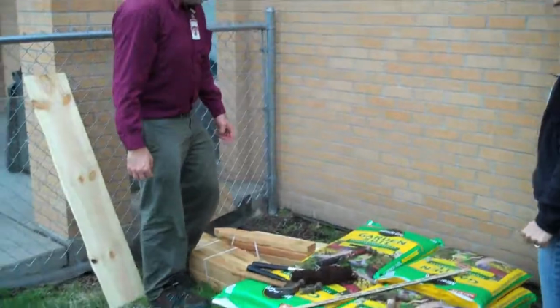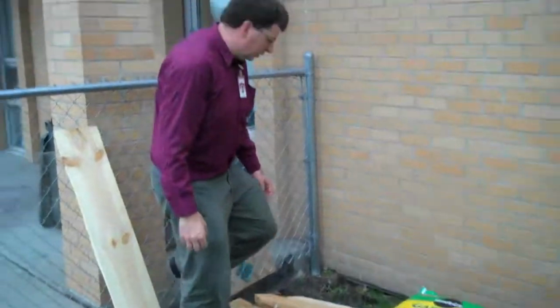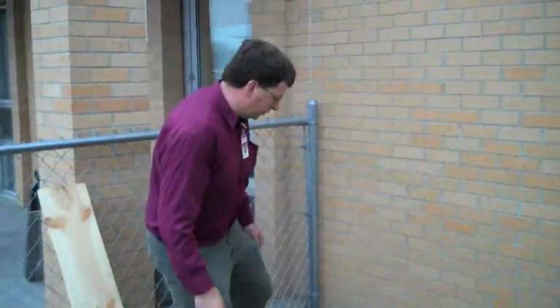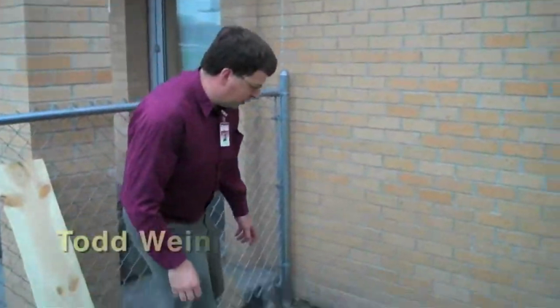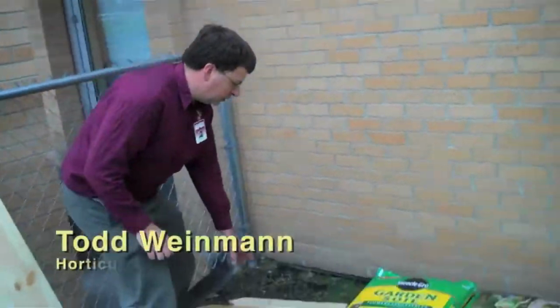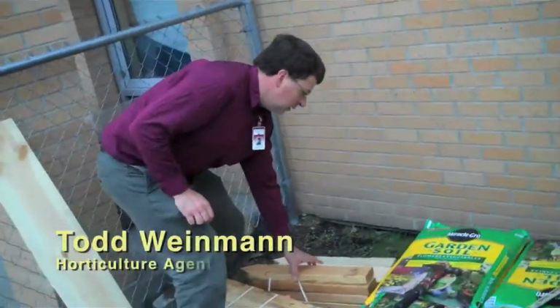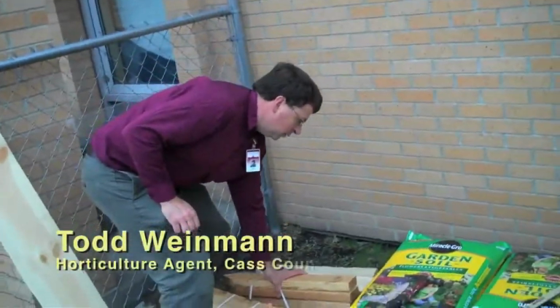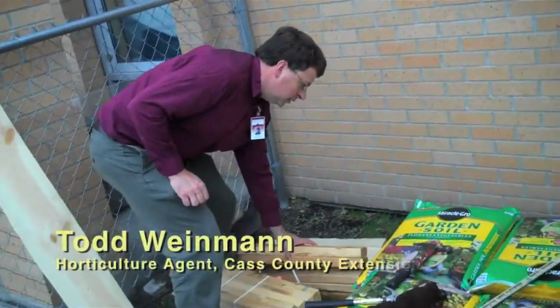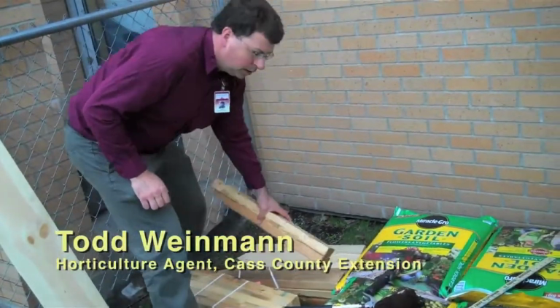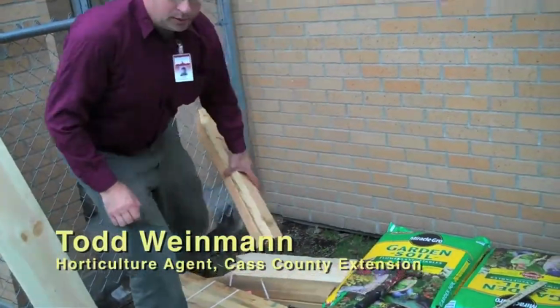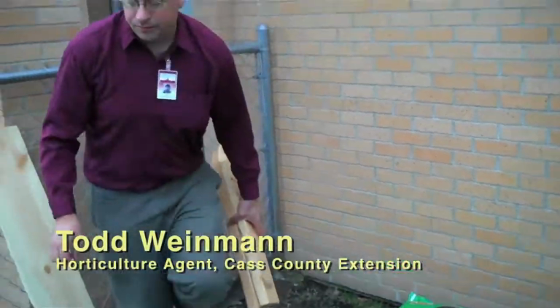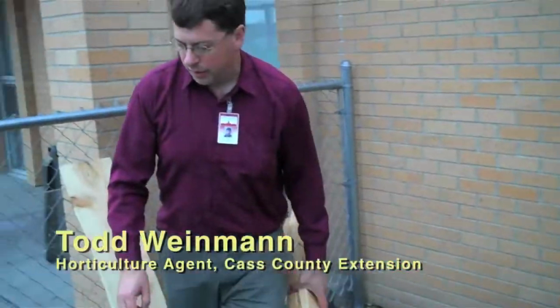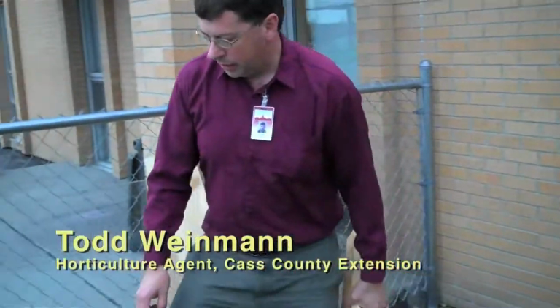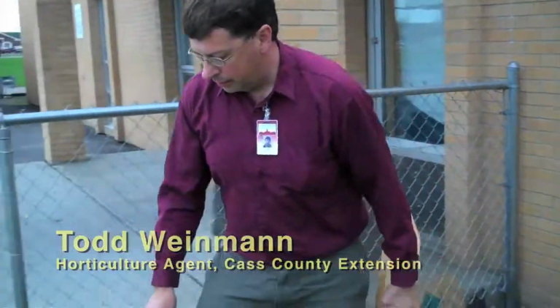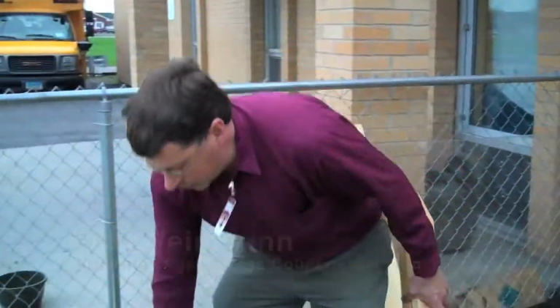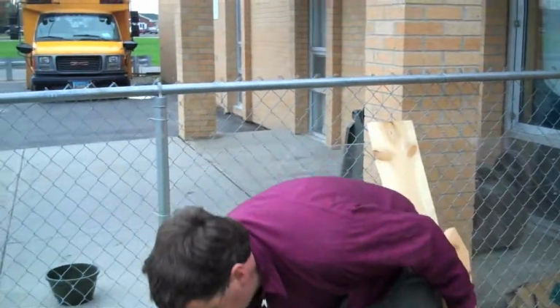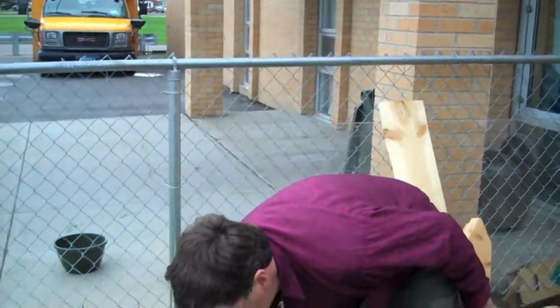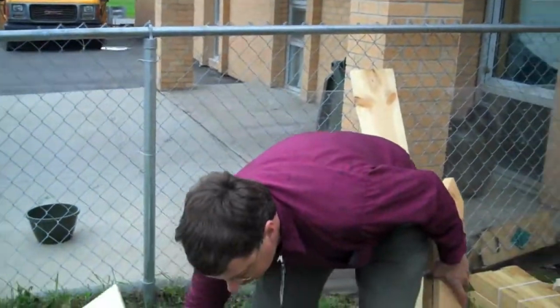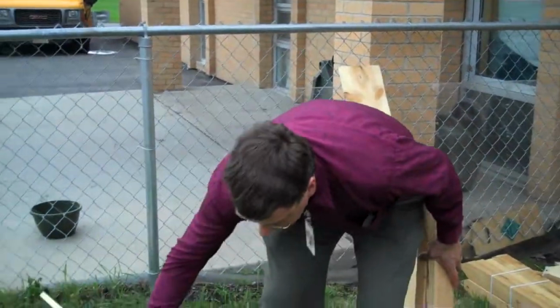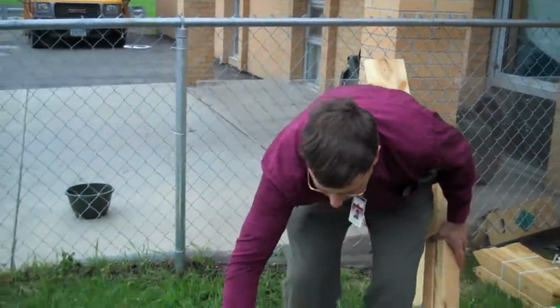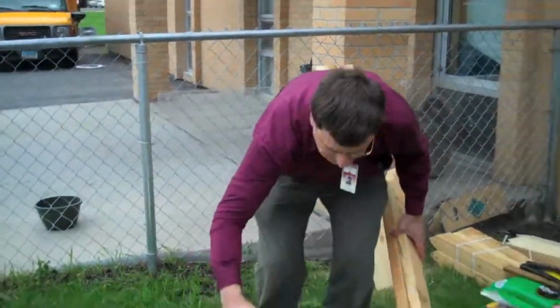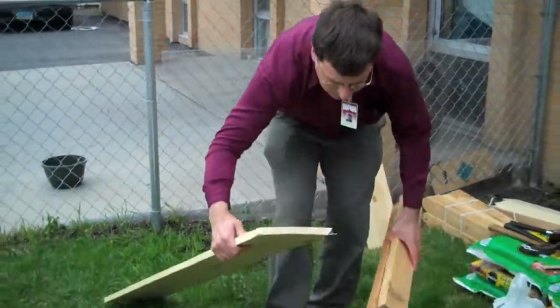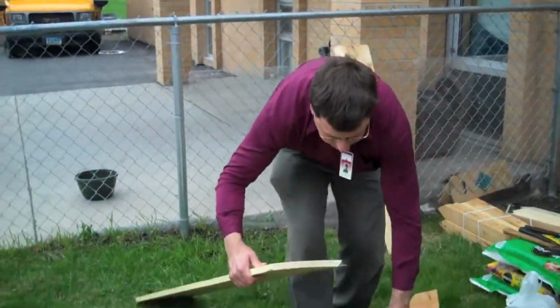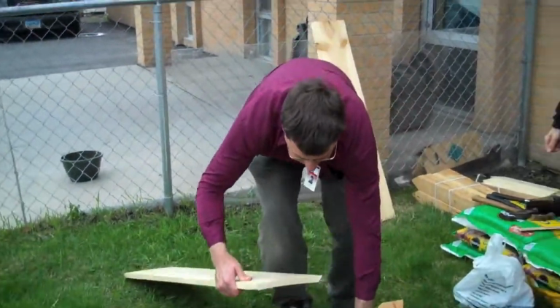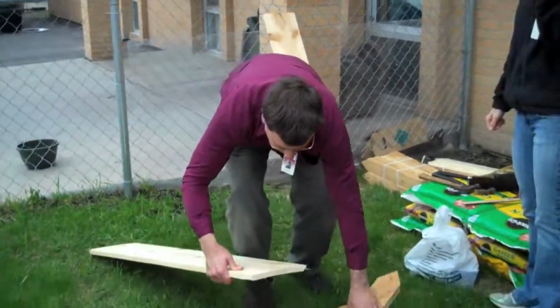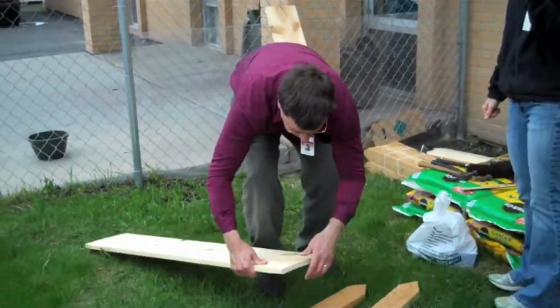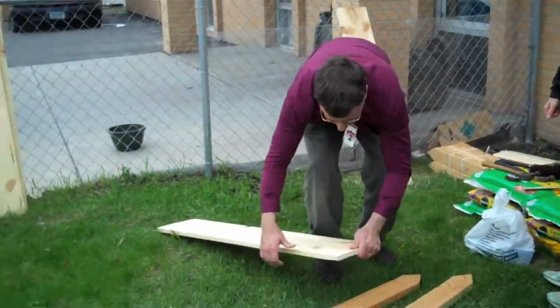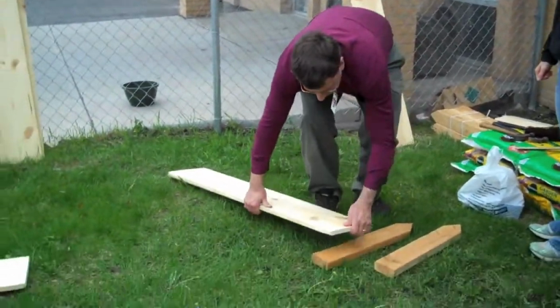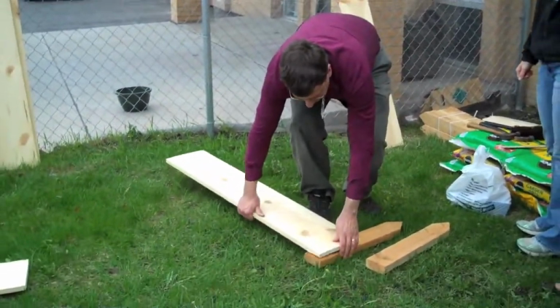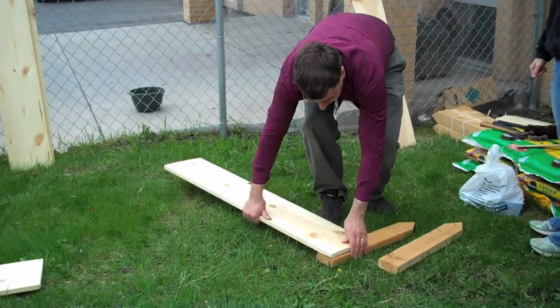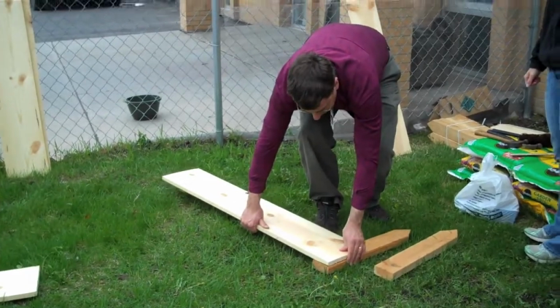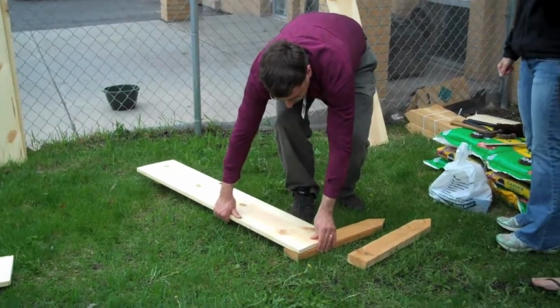What we're going to do first is take these boards and line them up. We have purchased pine wood for our boards and nails. We'll be making a four foot by four foot raised bed garden.